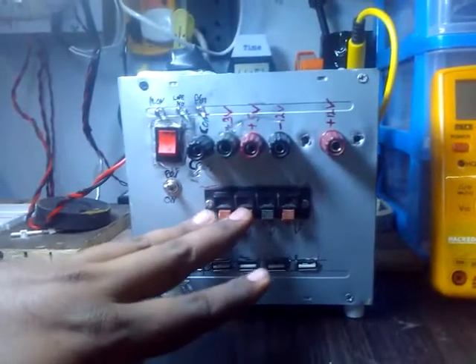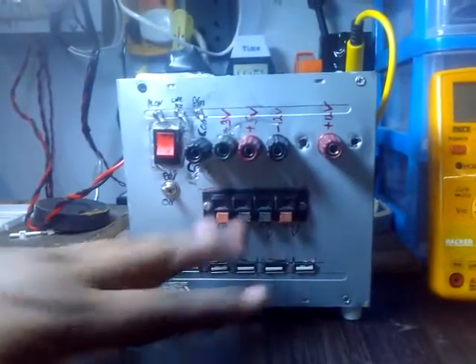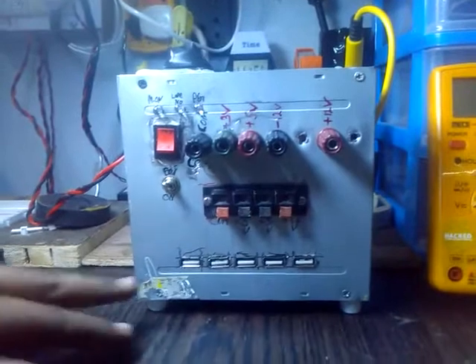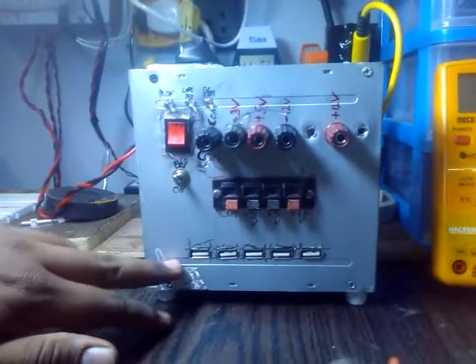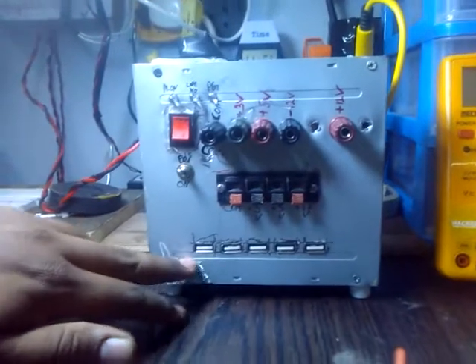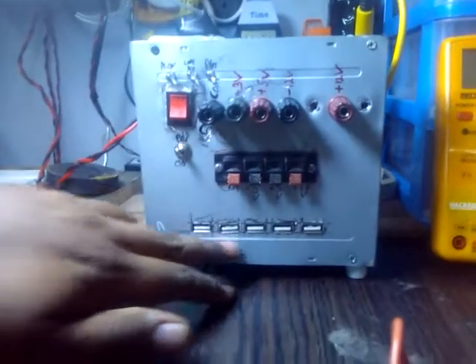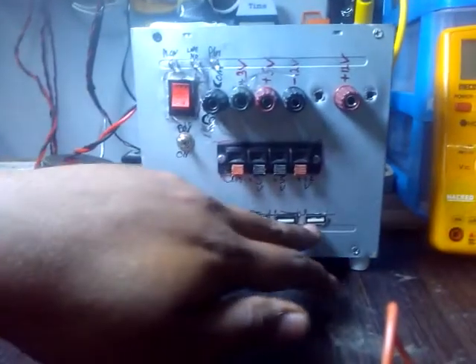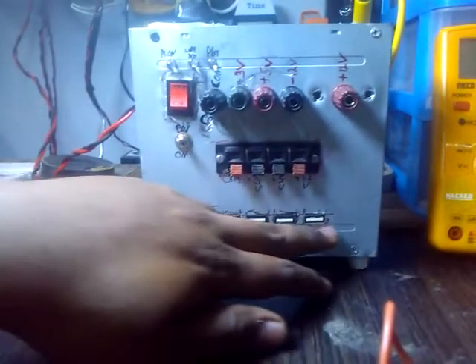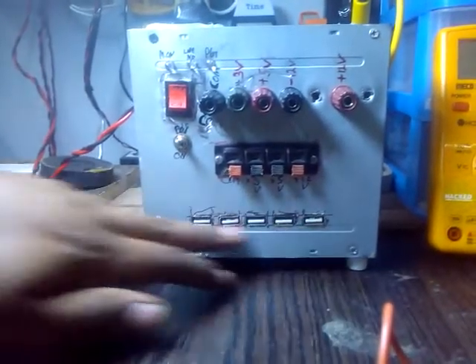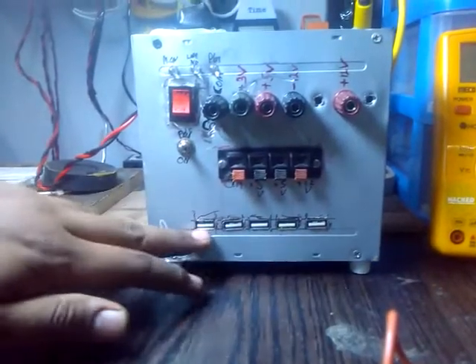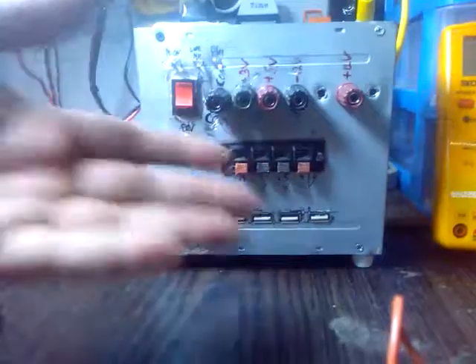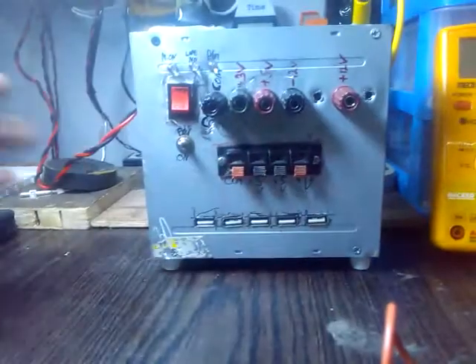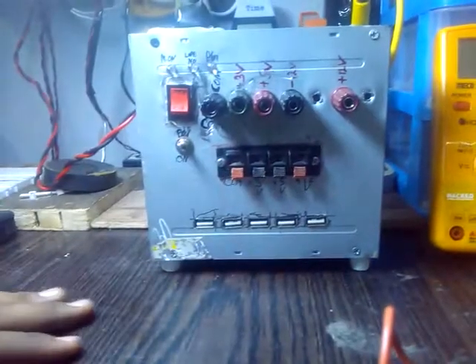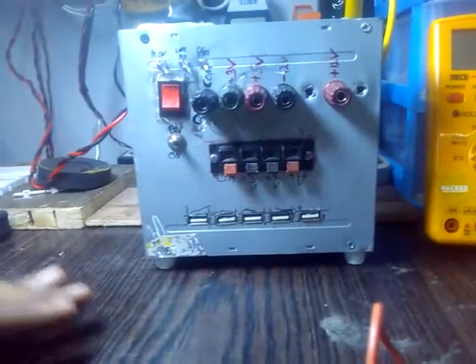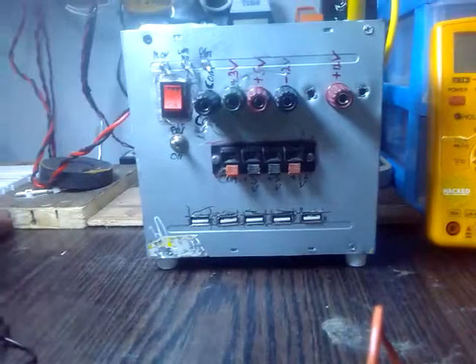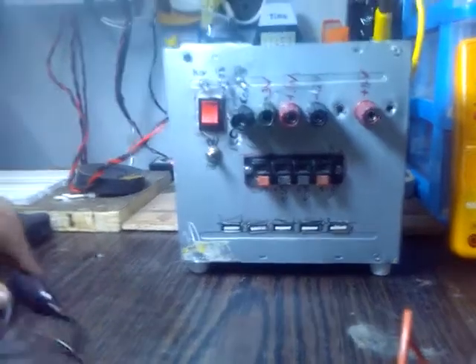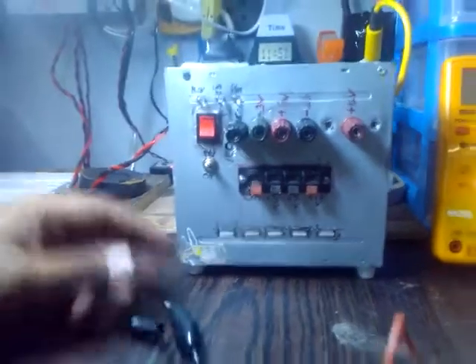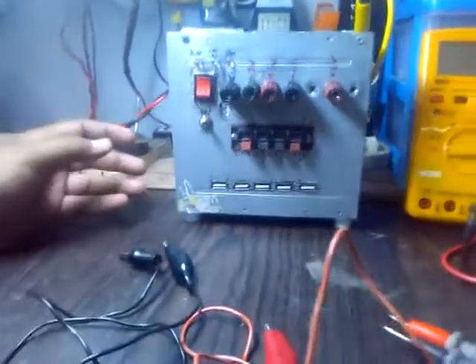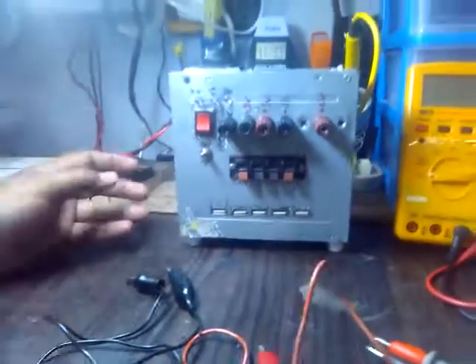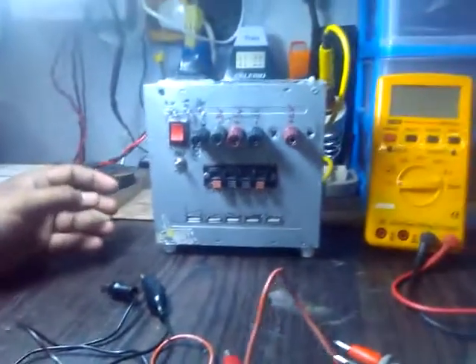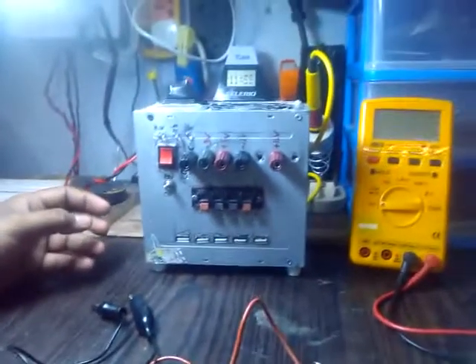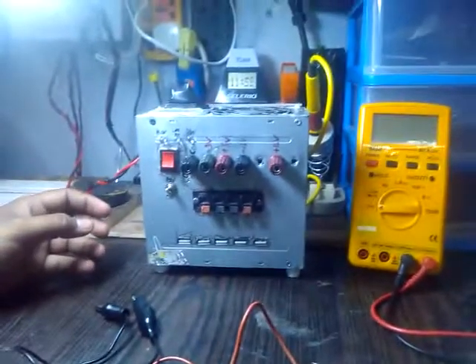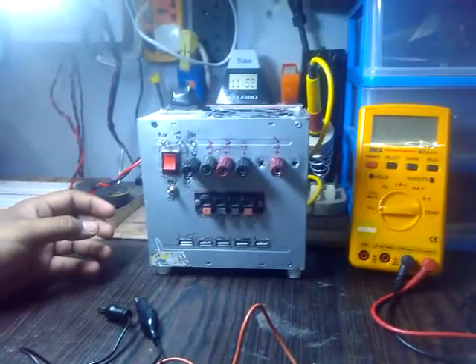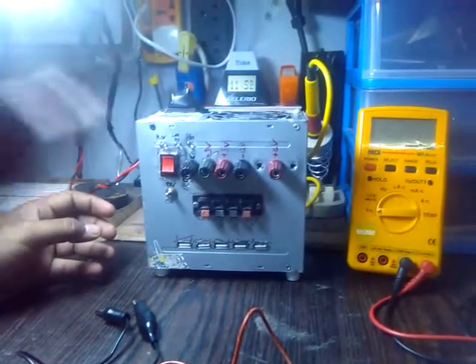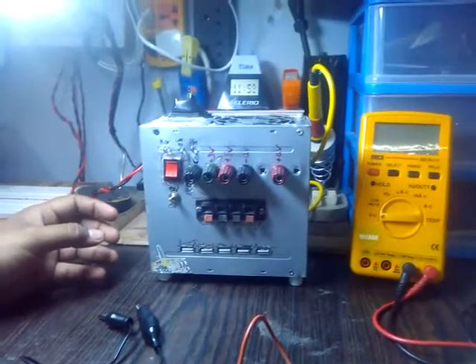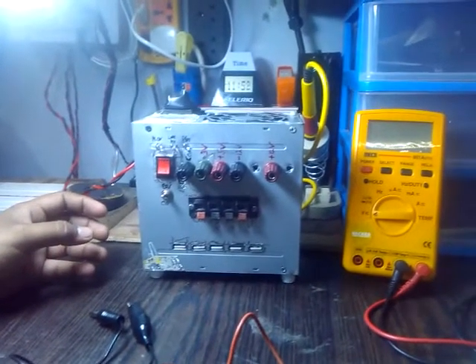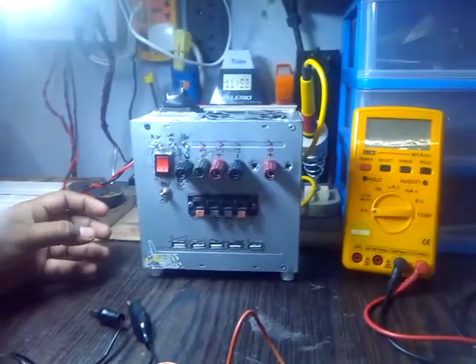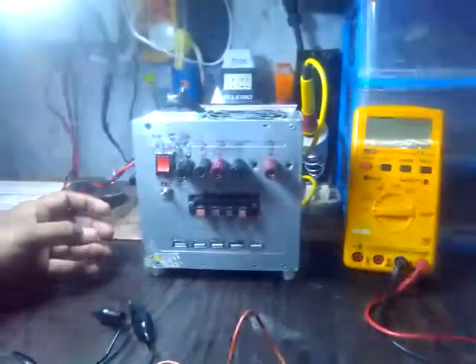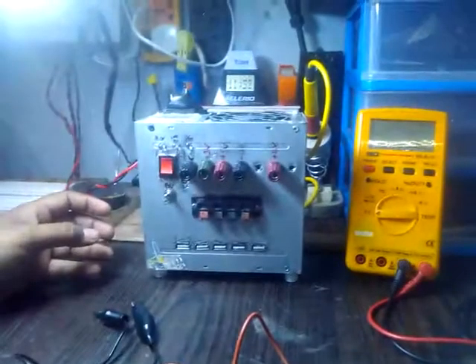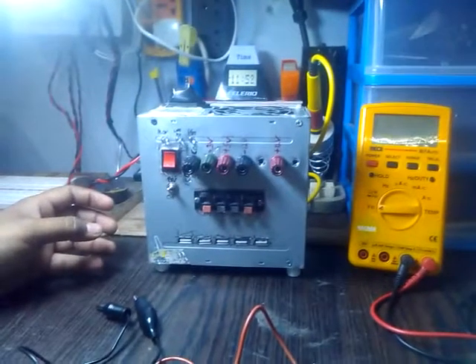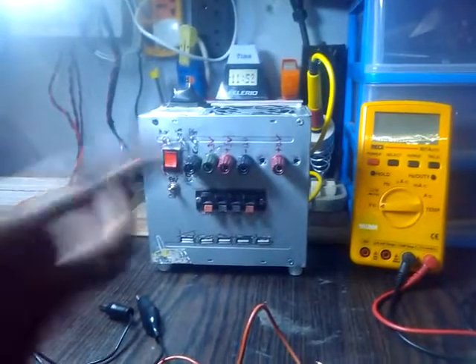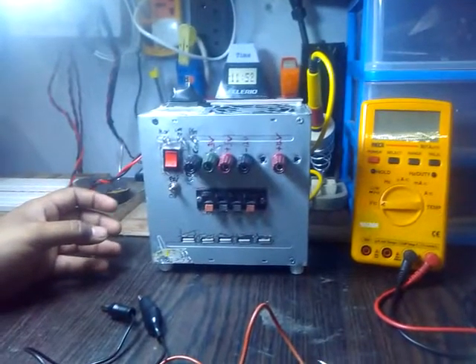And we have a USB port over here — 5 volts, obviously, because every USB would have 5 volts. So I'm going to switch this on and we're going to see the outputs of these voltages.